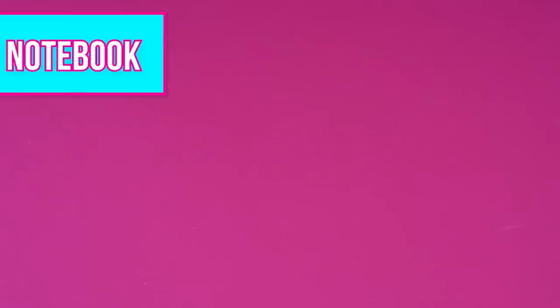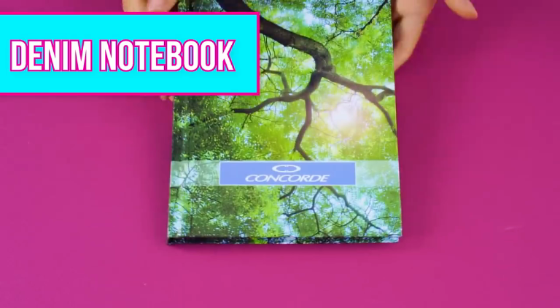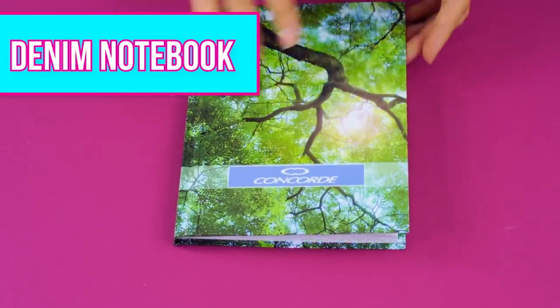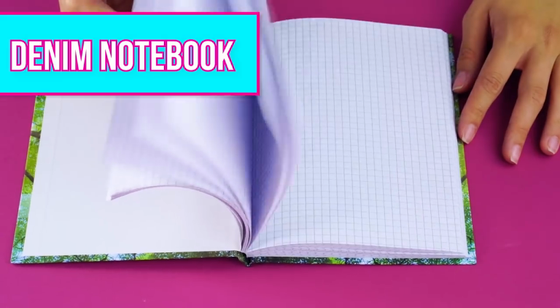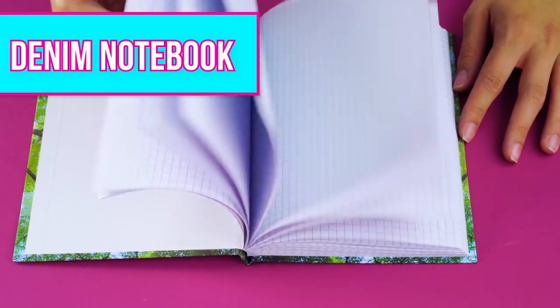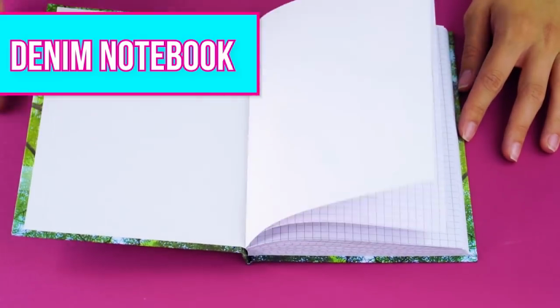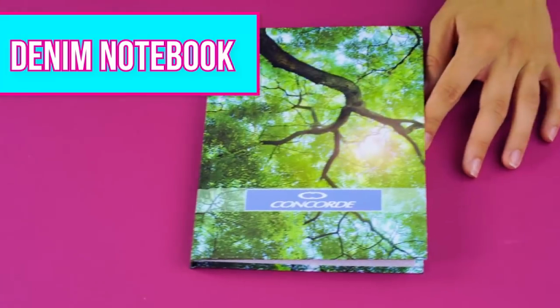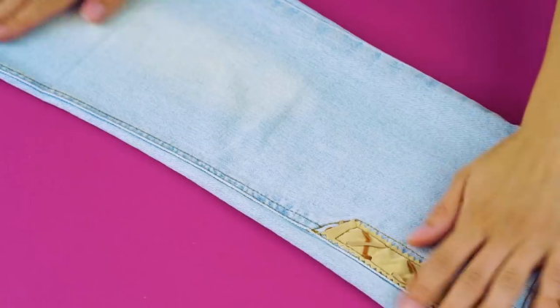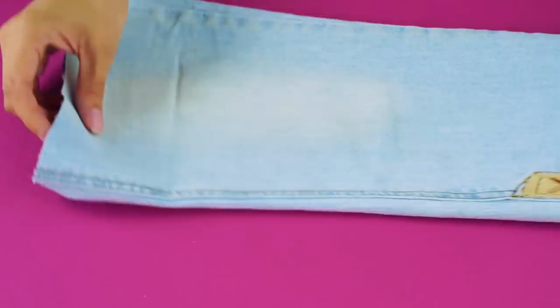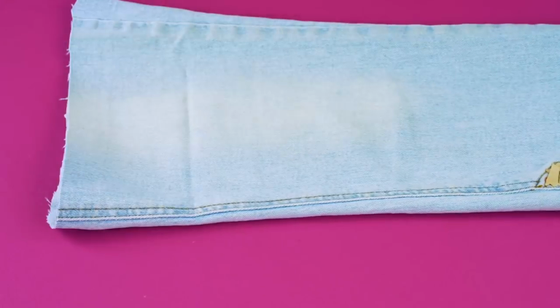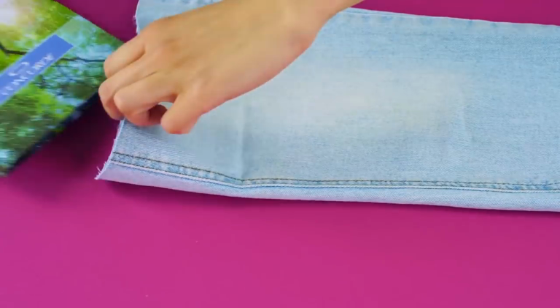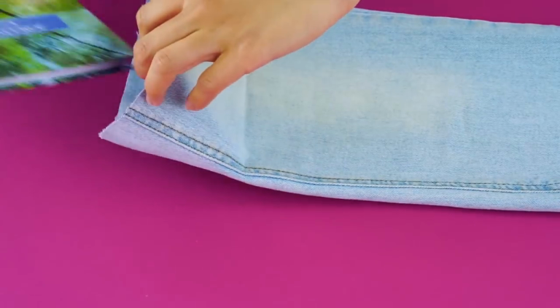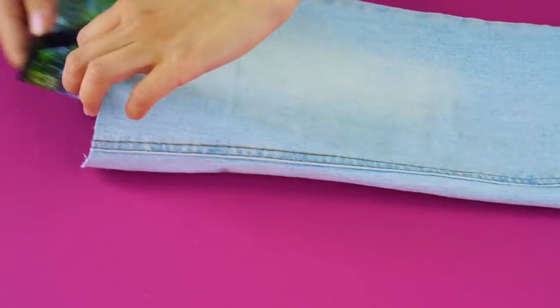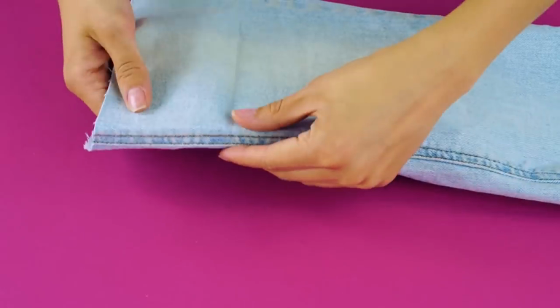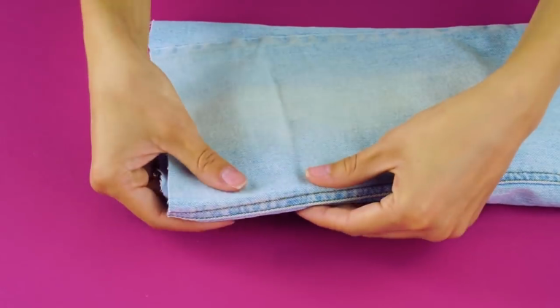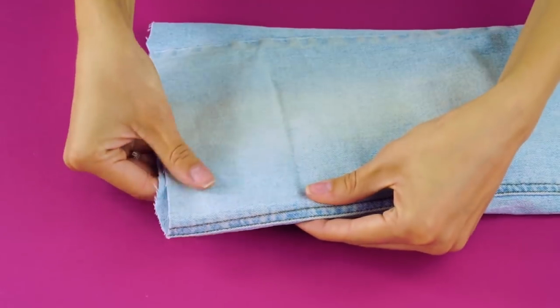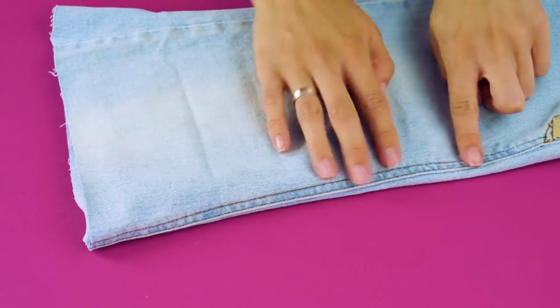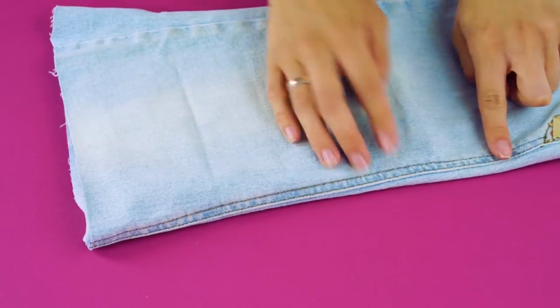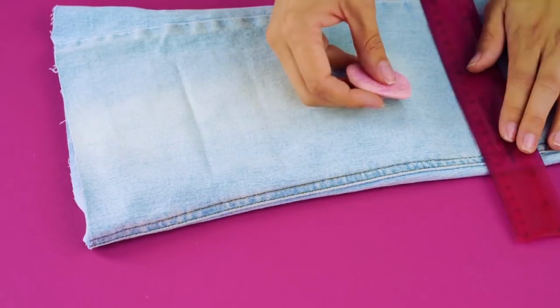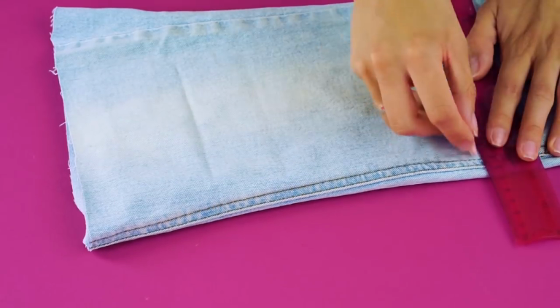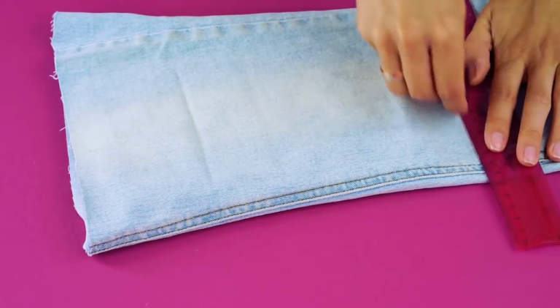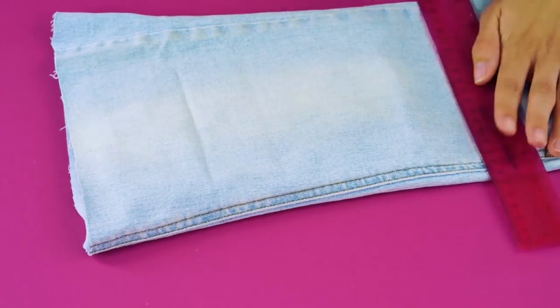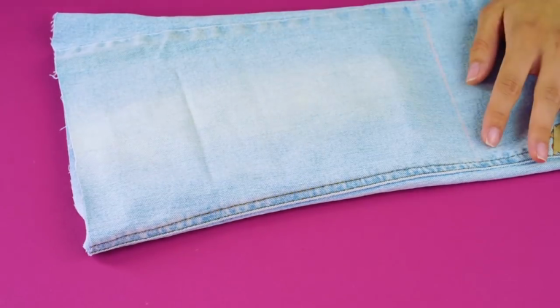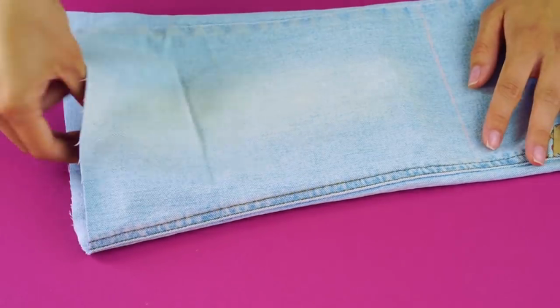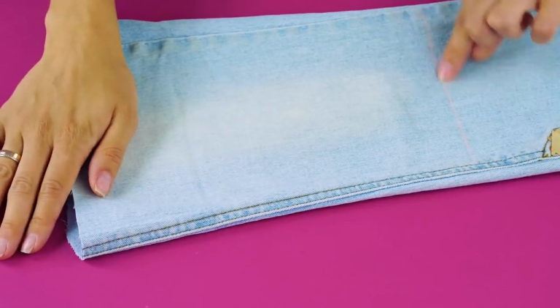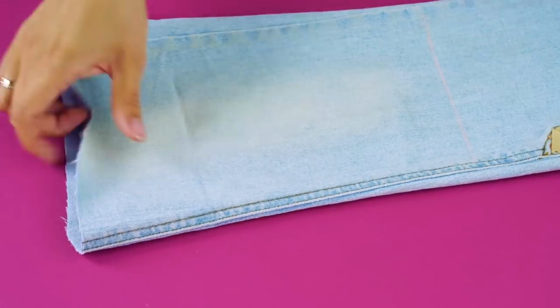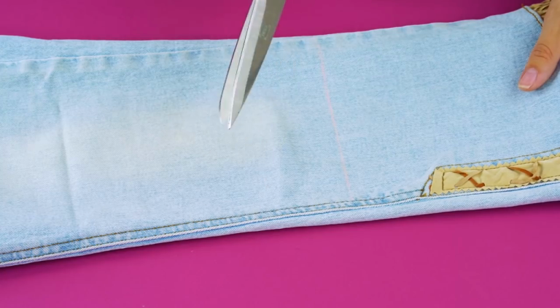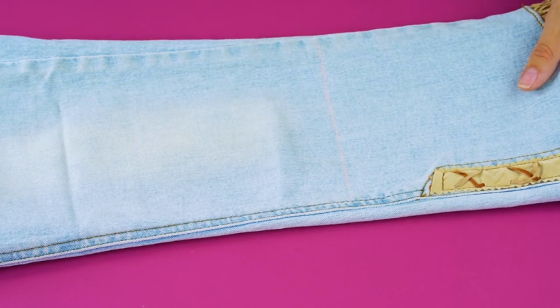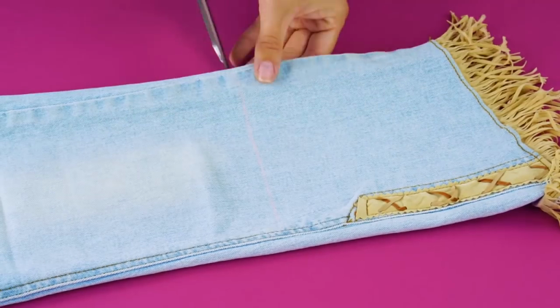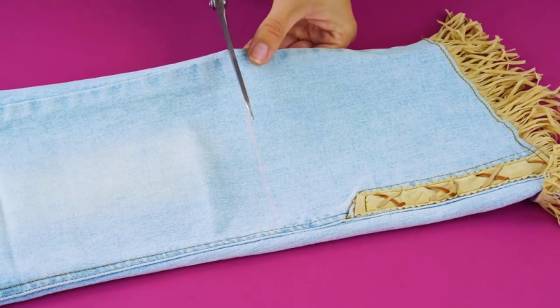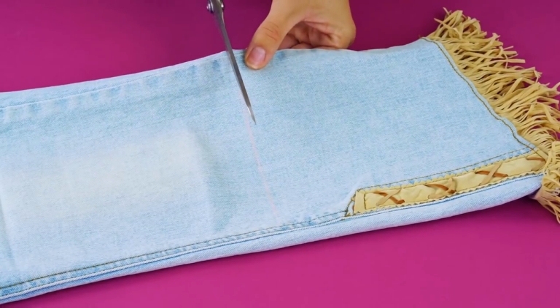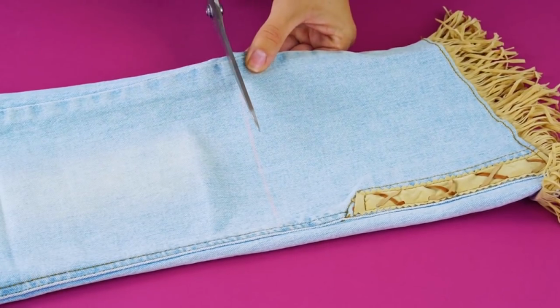Denim notebook. Don't throw away those pants just yet because we've got a hack using the other pant leg. Start by putting your notebook inside the leg of your pants and measuring out the length of the notebook on the pants. Cut your jeans on the line you just marked.